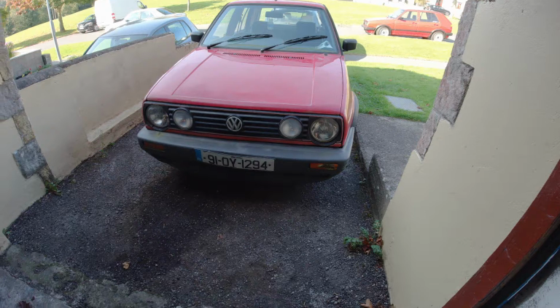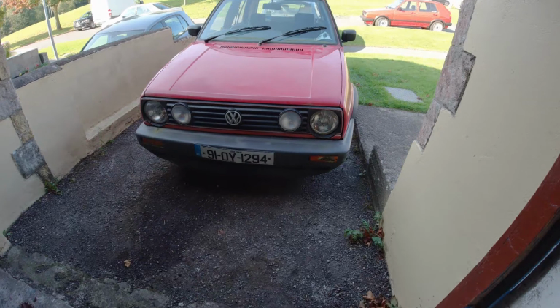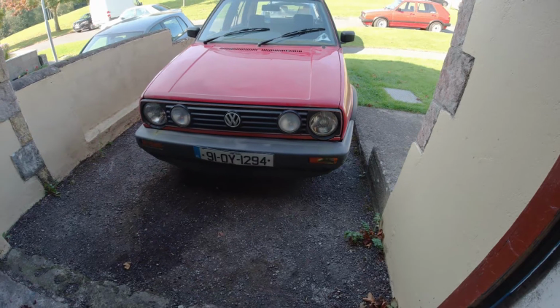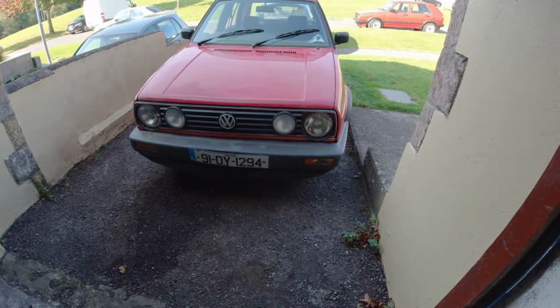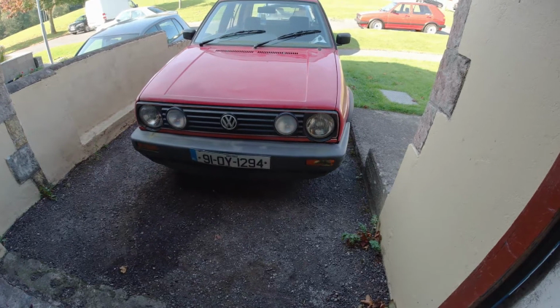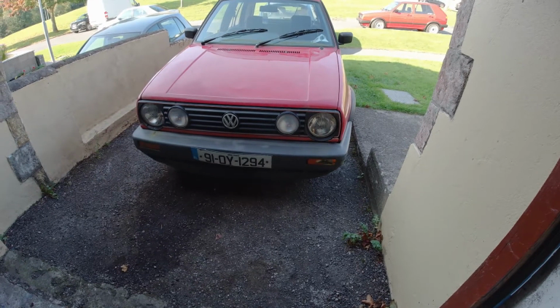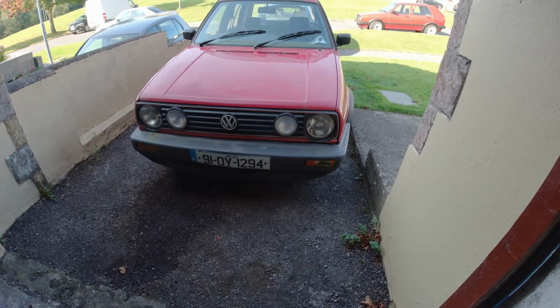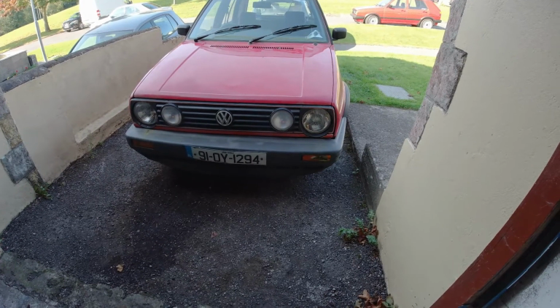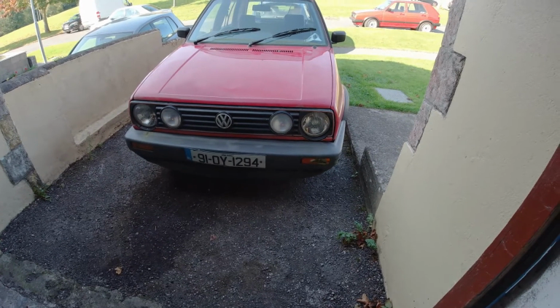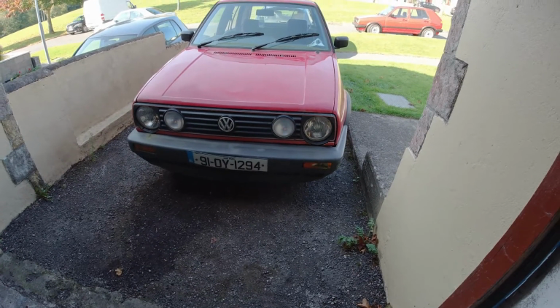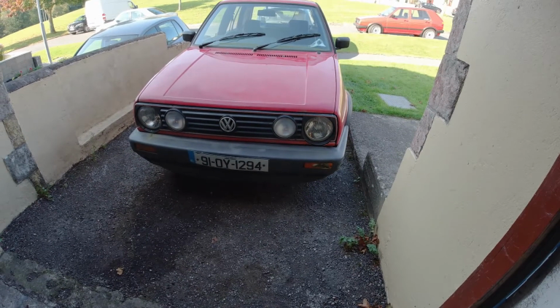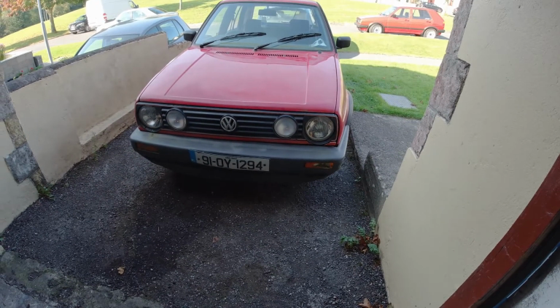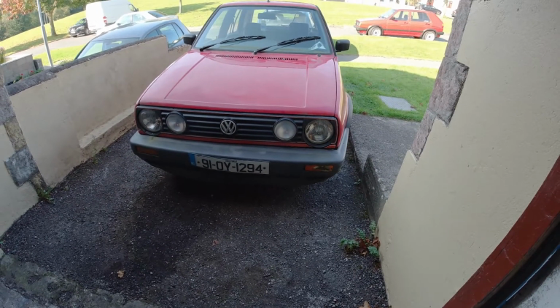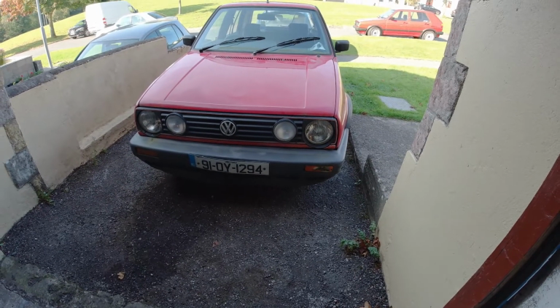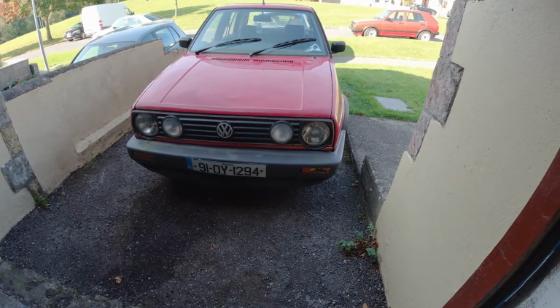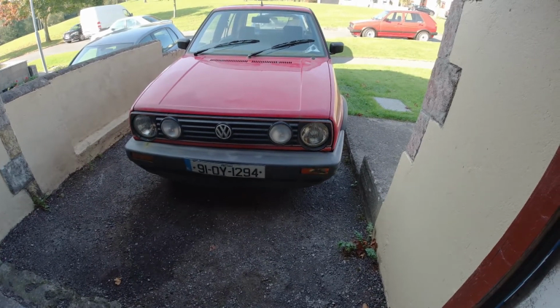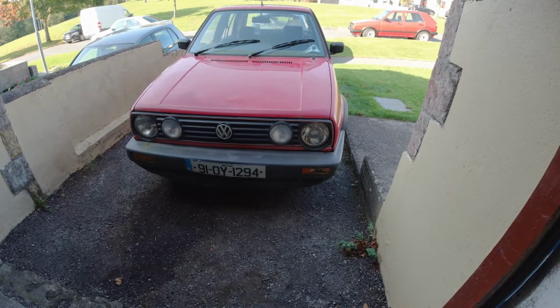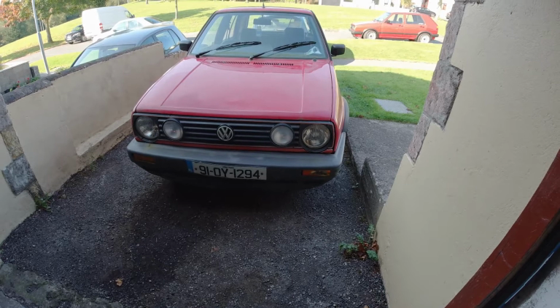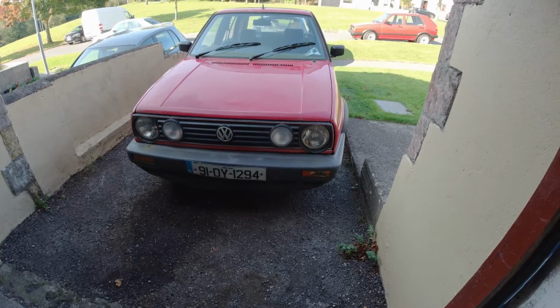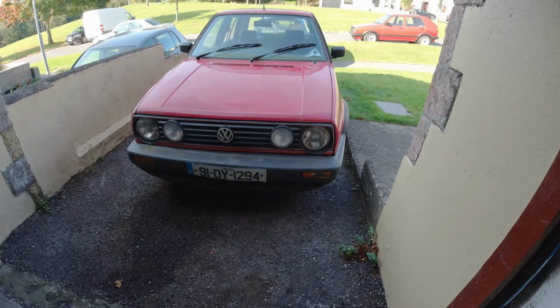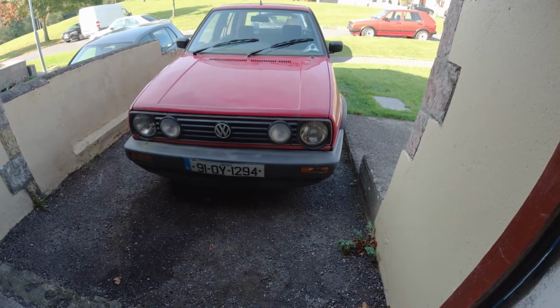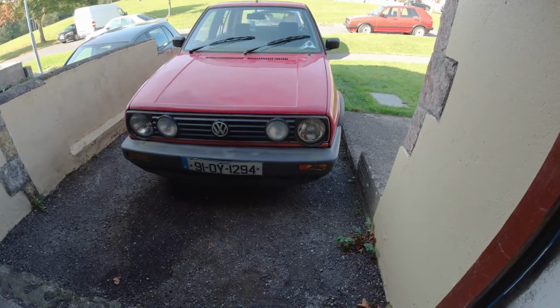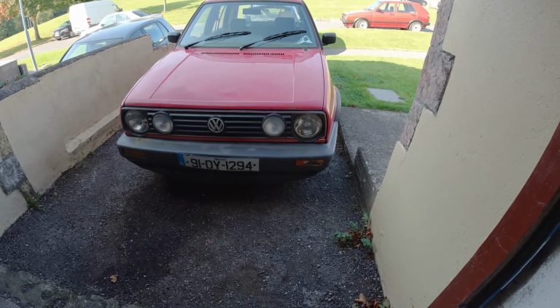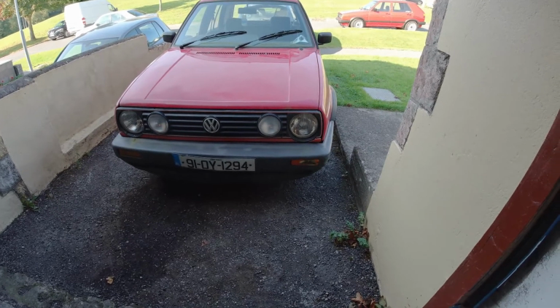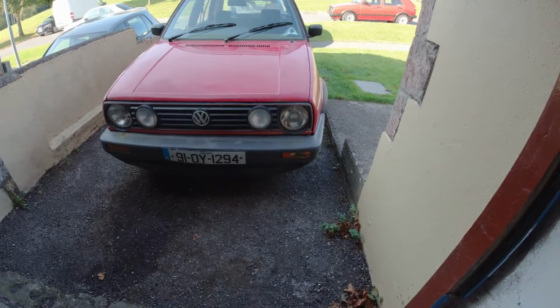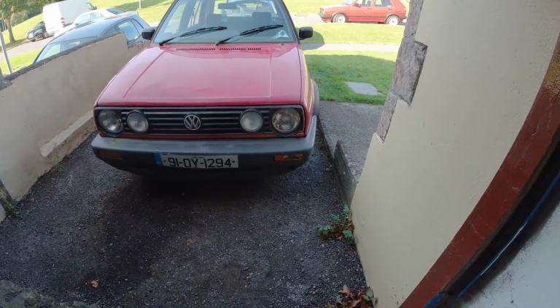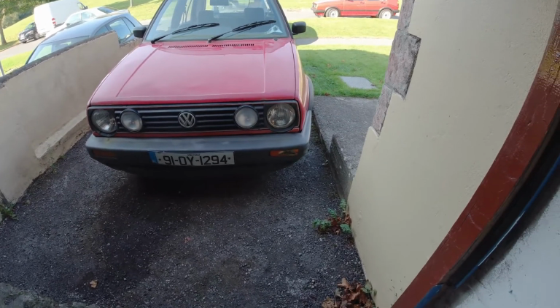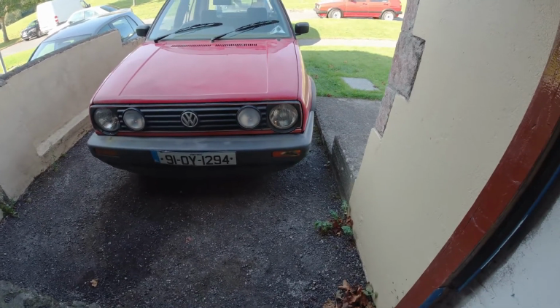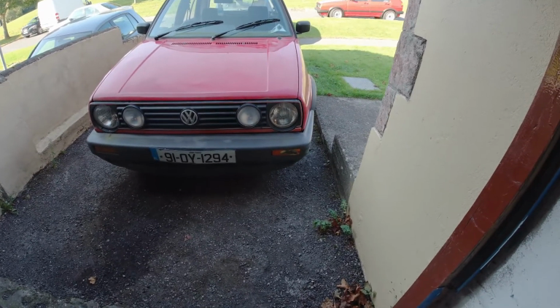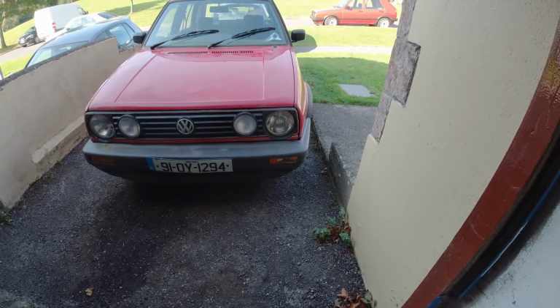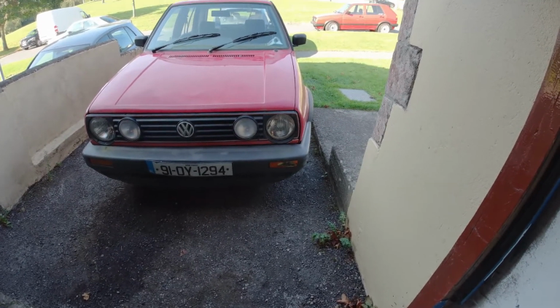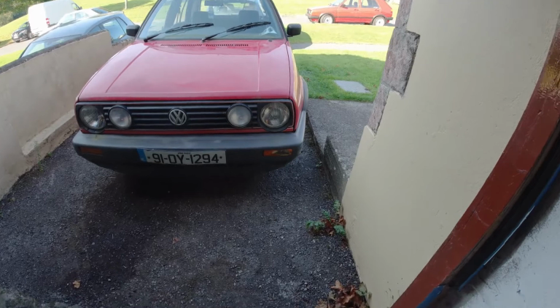This is my new project car, a Volkswagen Golf Mark II. It was last on the road in February 2007. I will give you a quick tour around.